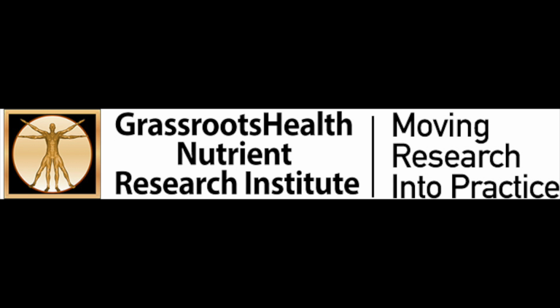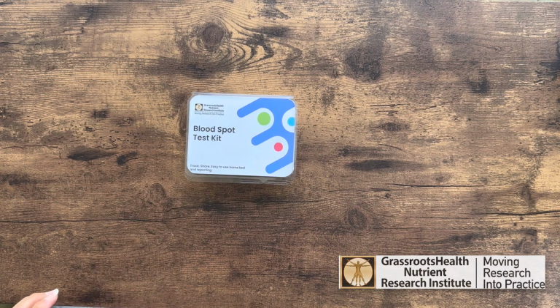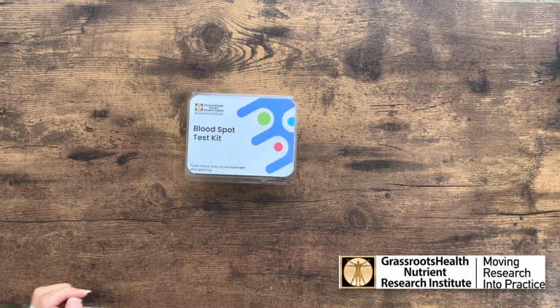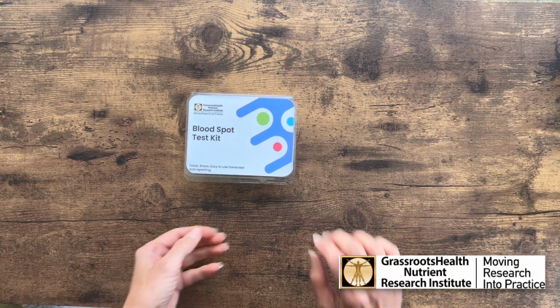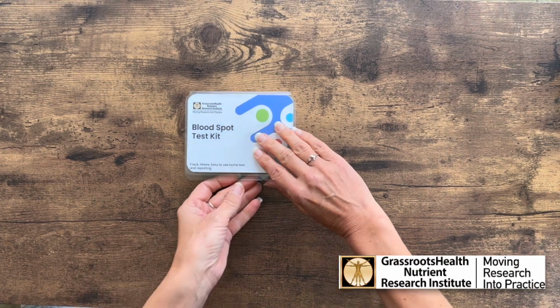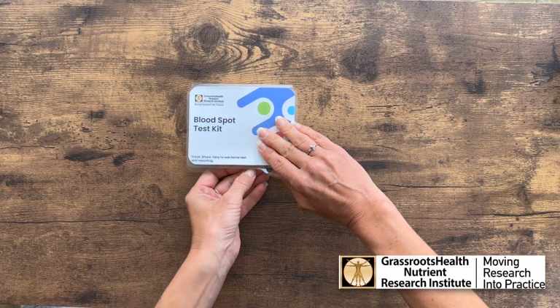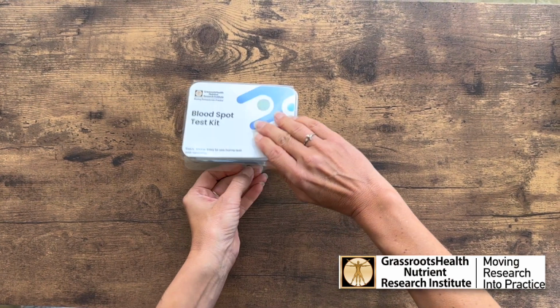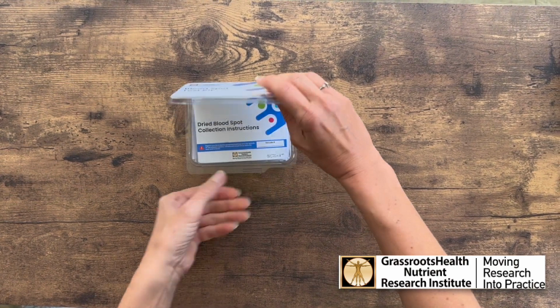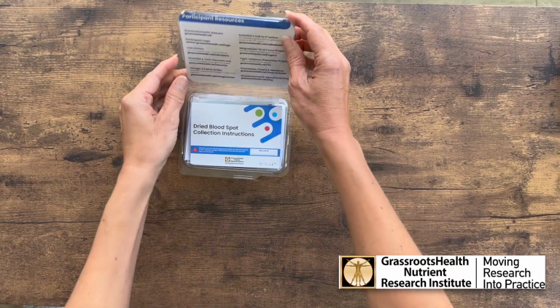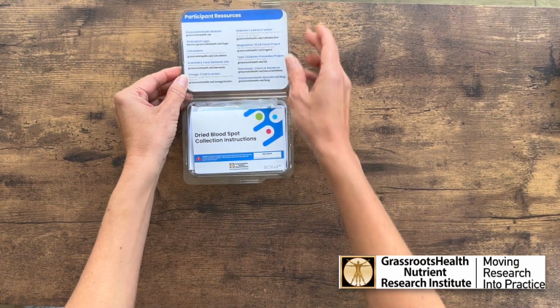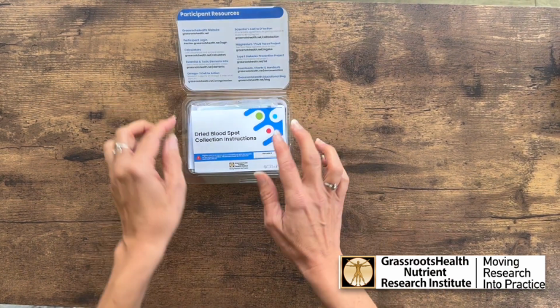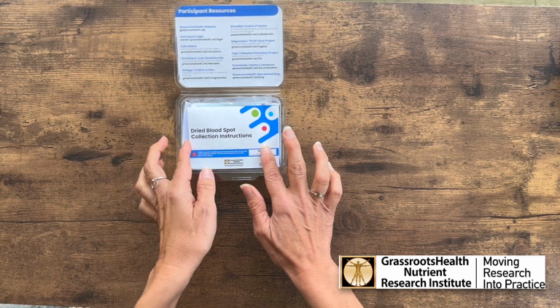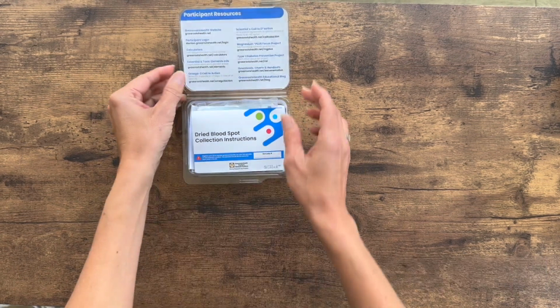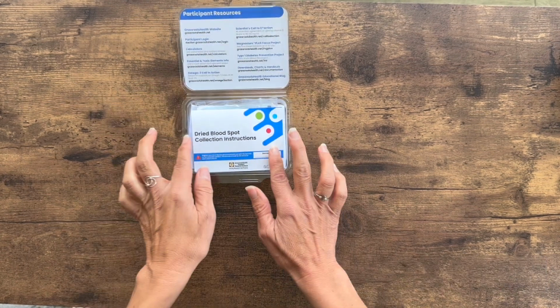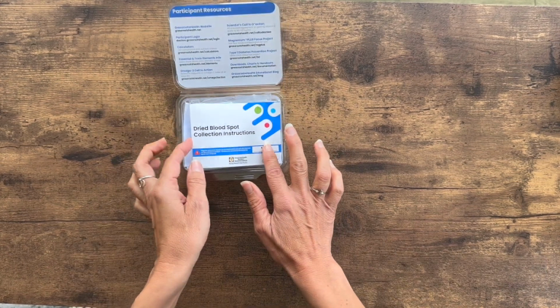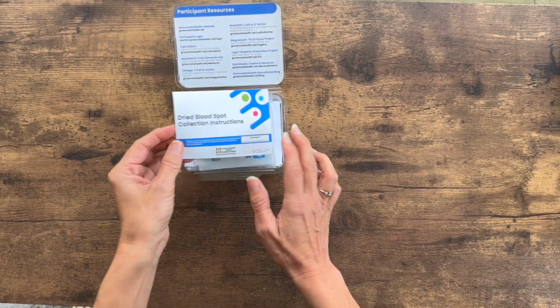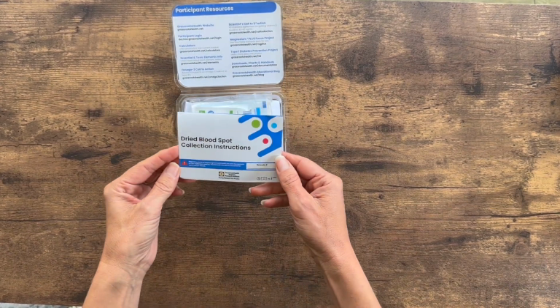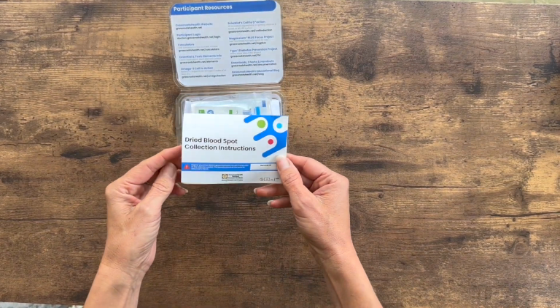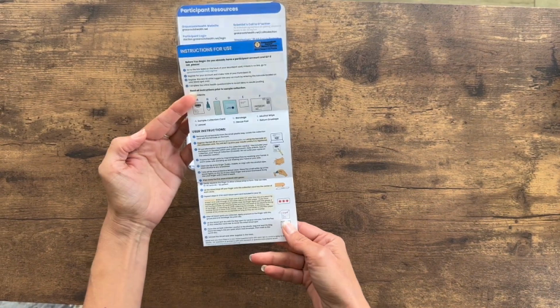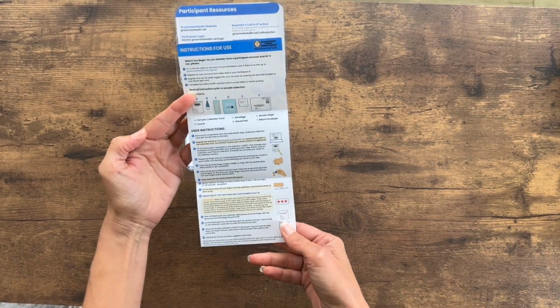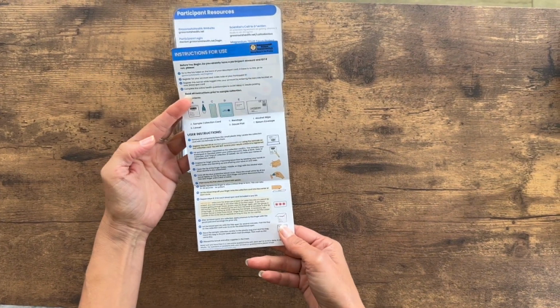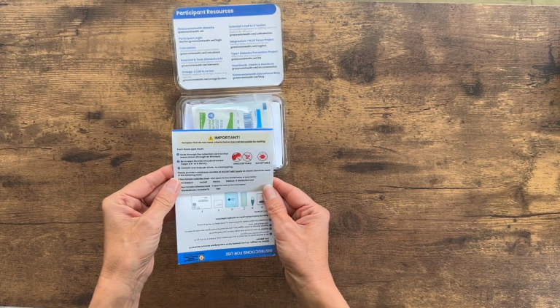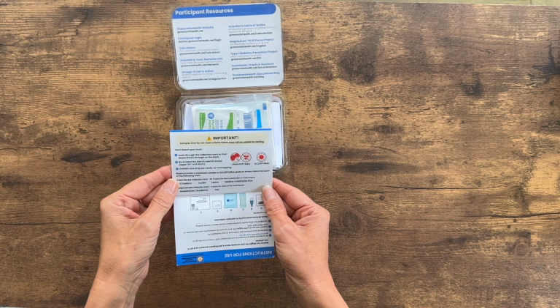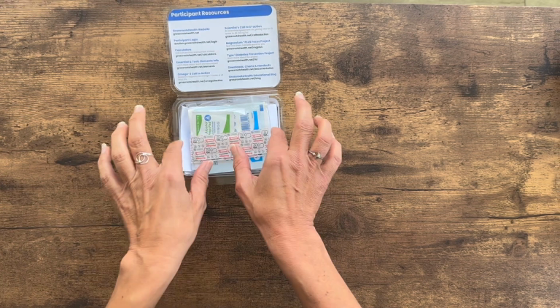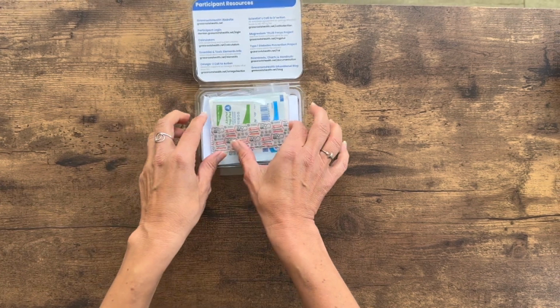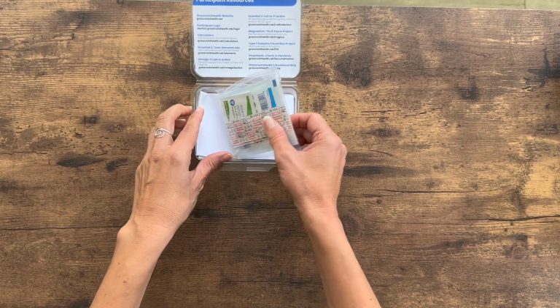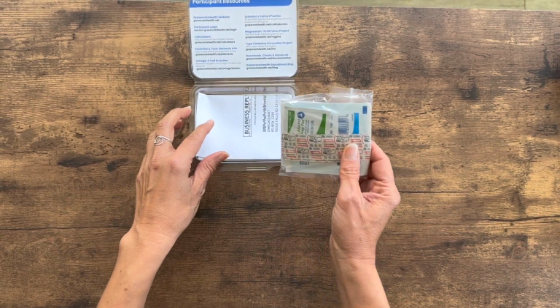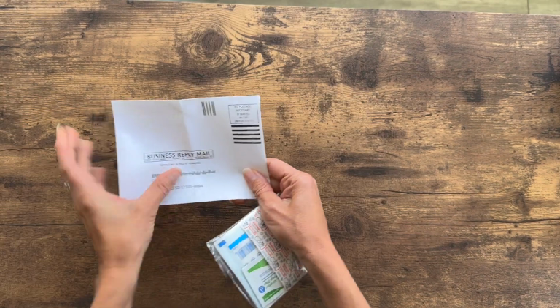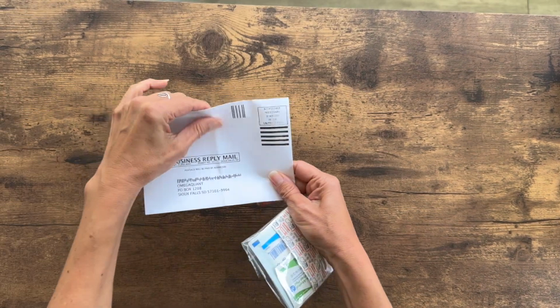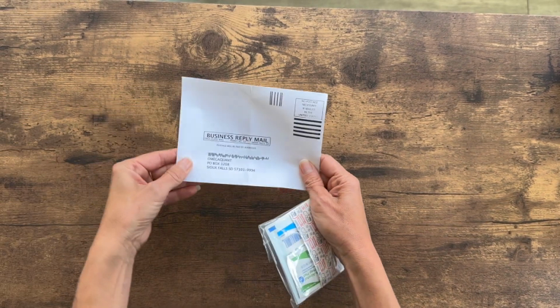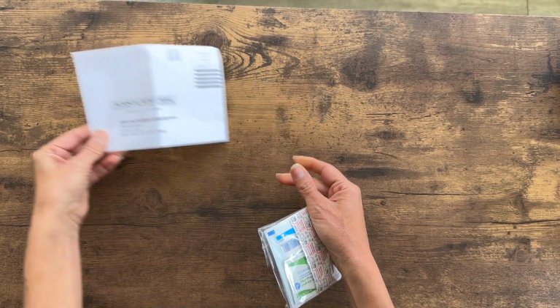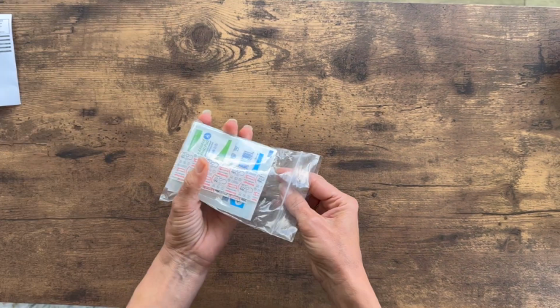Now that you have received your blood spot test kit from Grassroots Health, open the kit, read through the instructions, make note of what a good blood spot sample looks like, and place all the contents out on a flat surface.